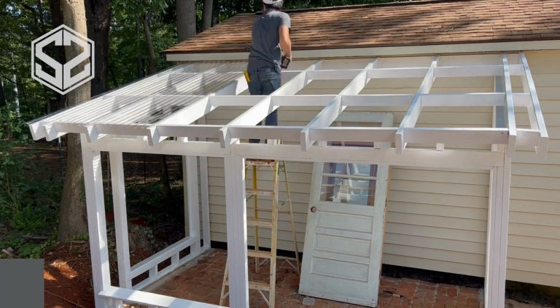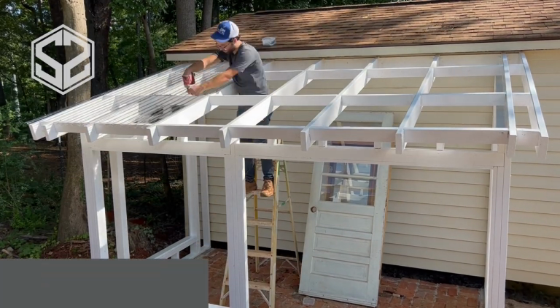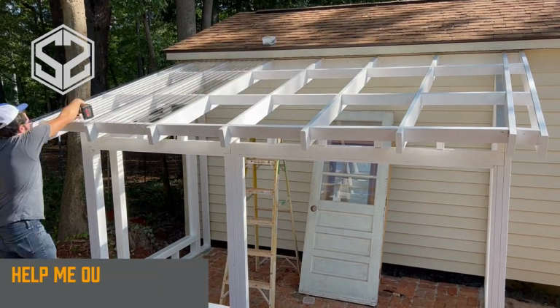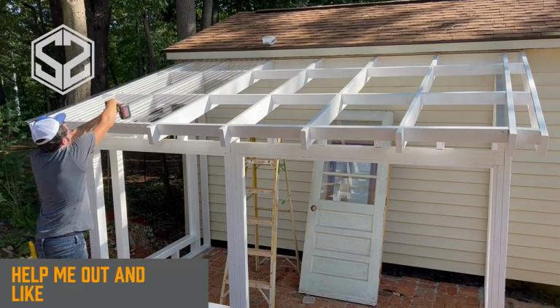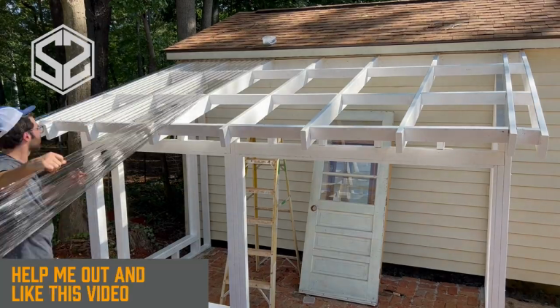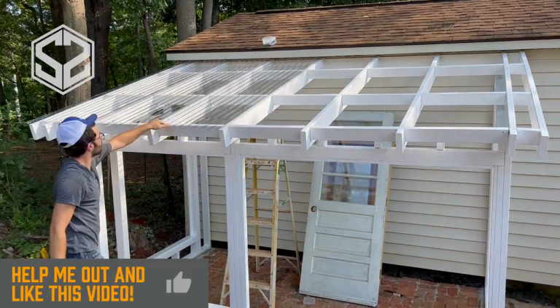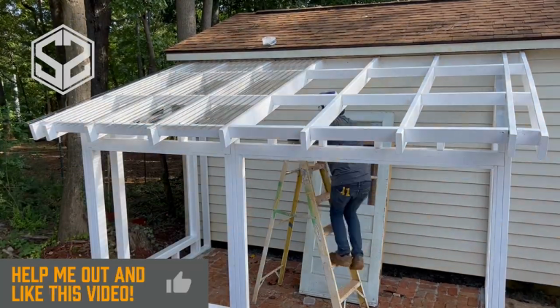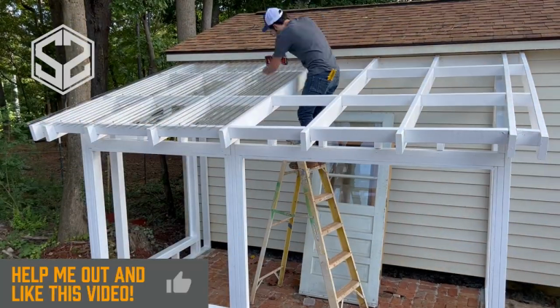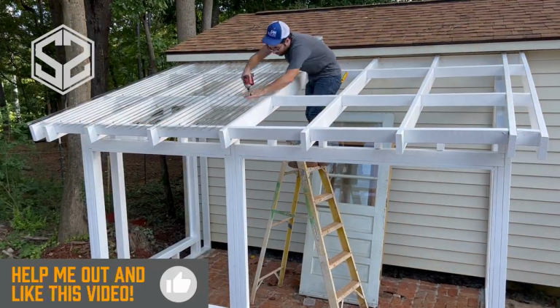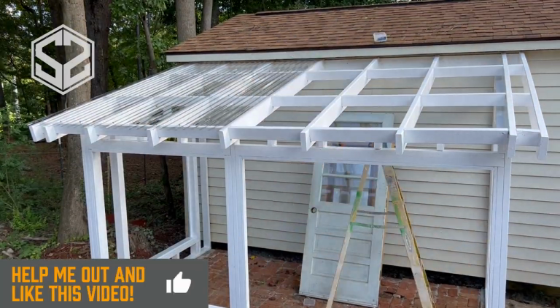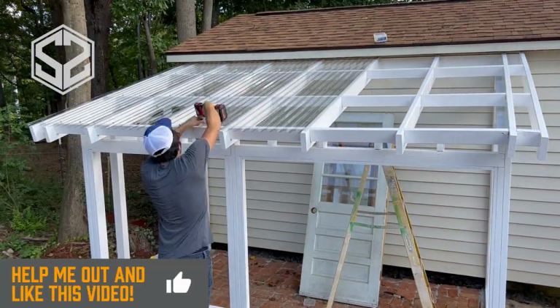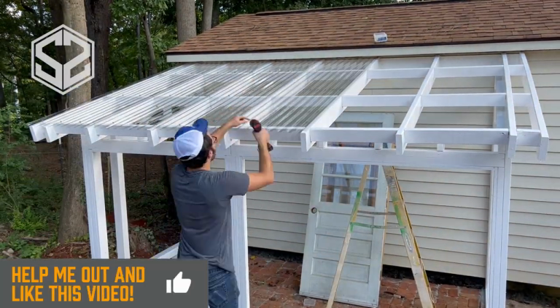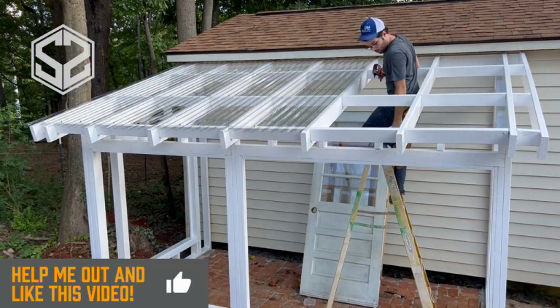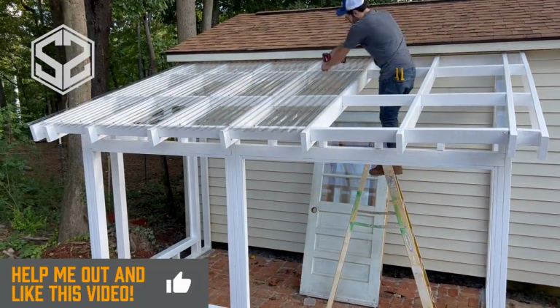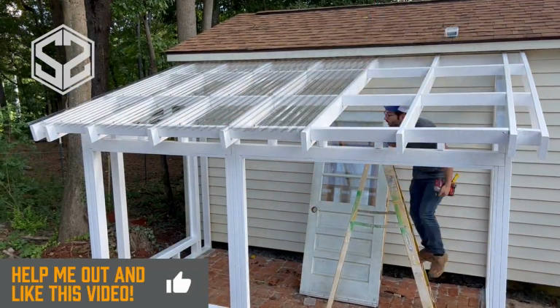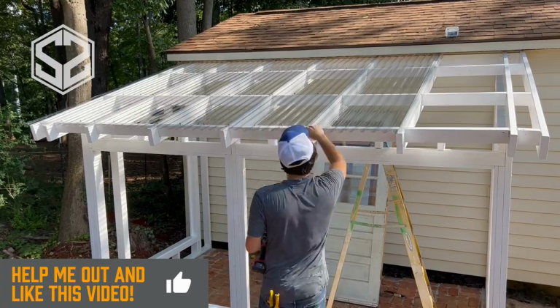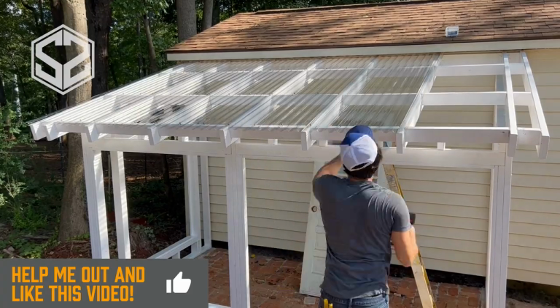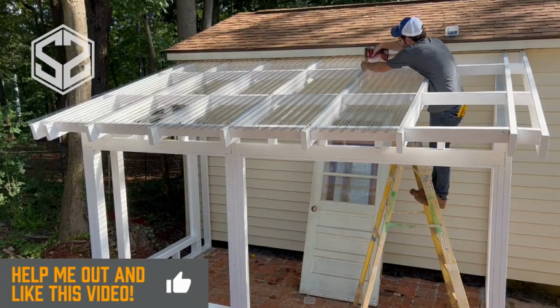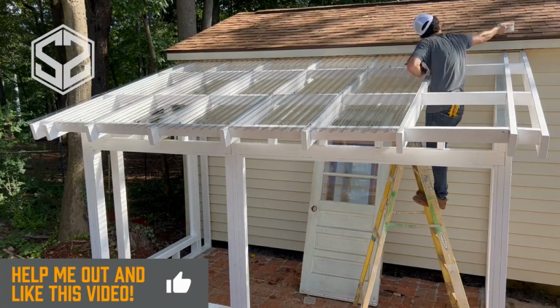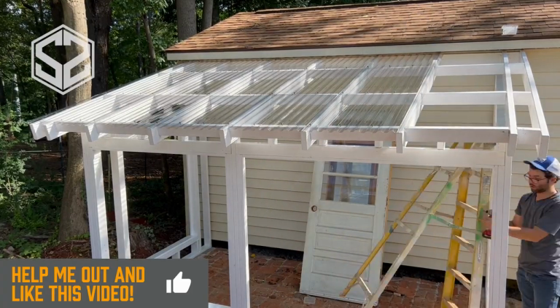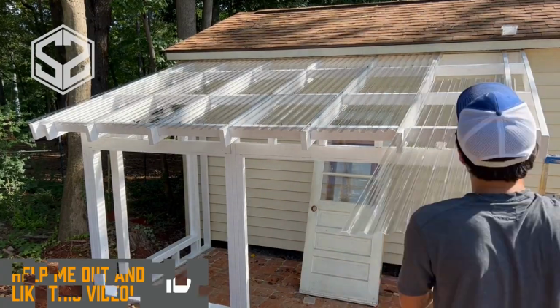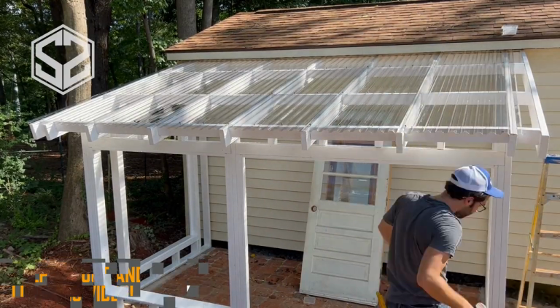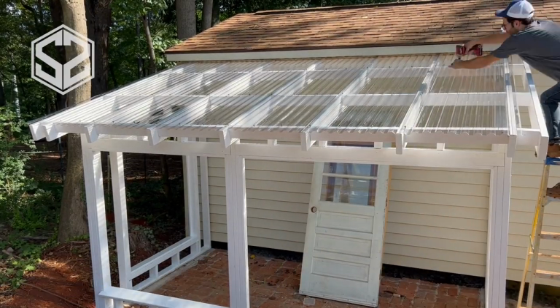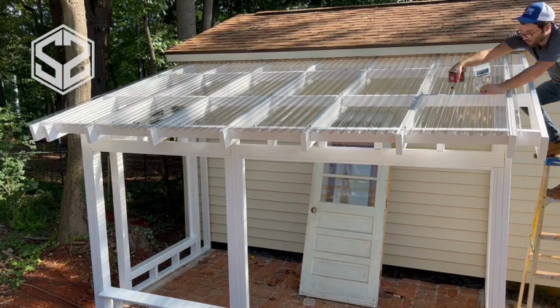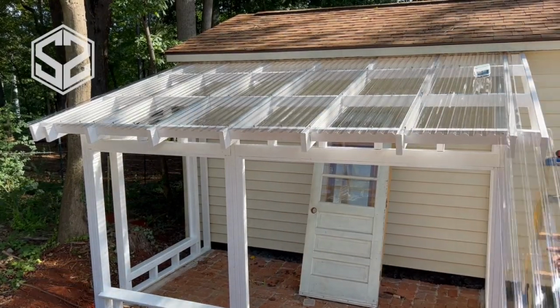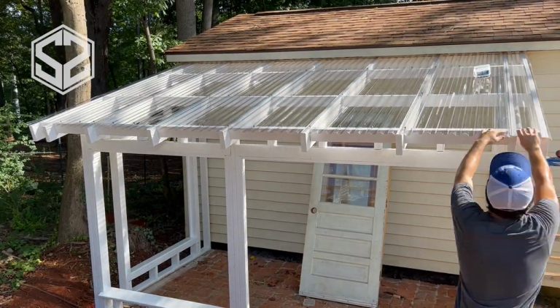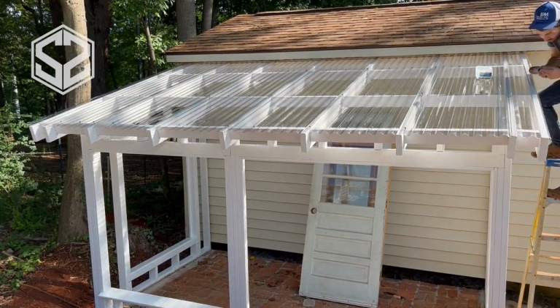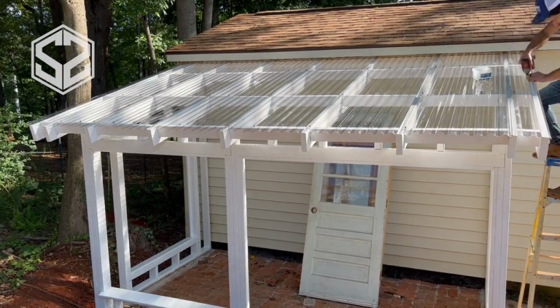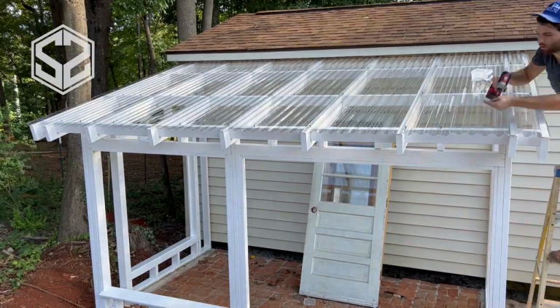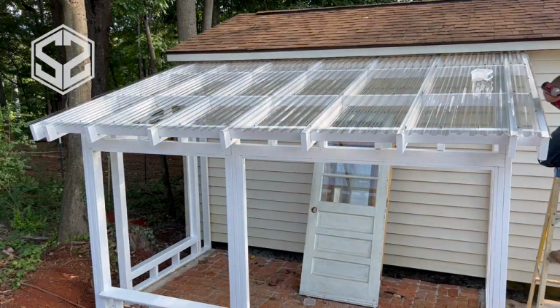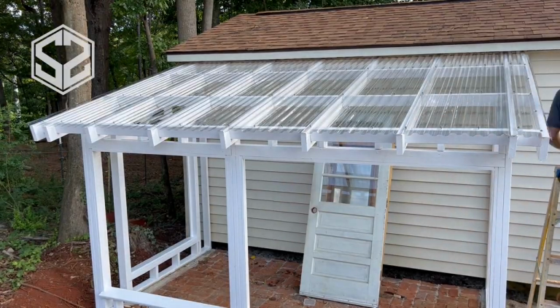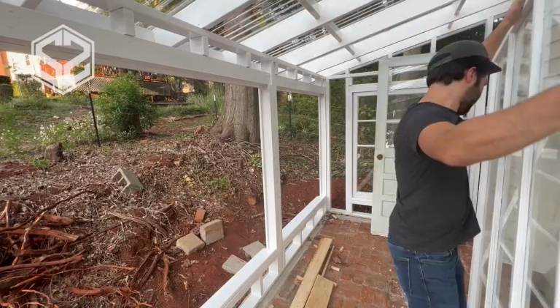I let the Flex Seal sit for about 24 hours and now I'm going to be adding on the roofing. I'm going to be using 8-foot by 2-foot polycrylic corrugated roofing and this is going to go on really quick.